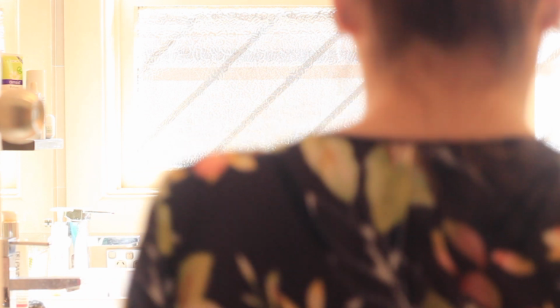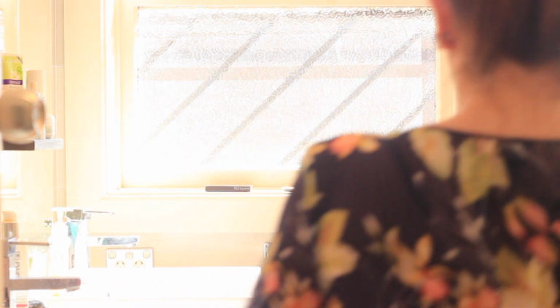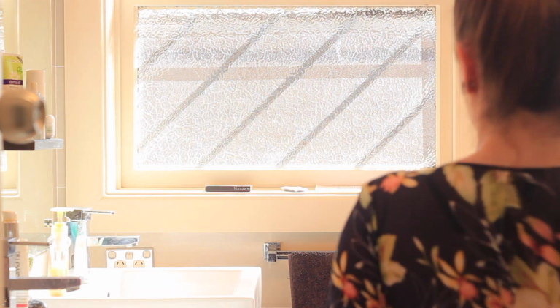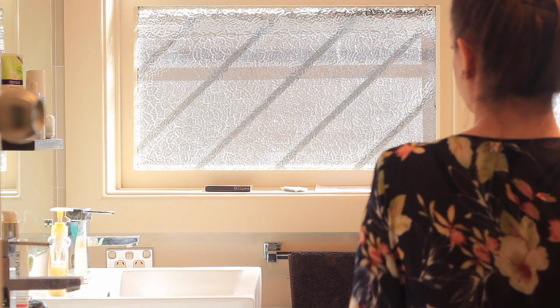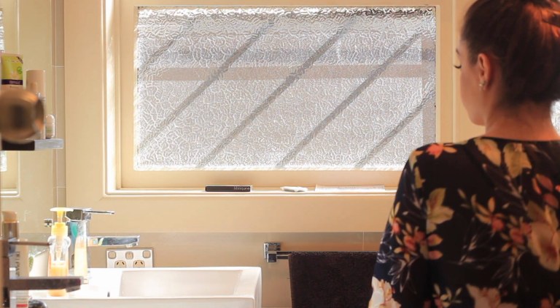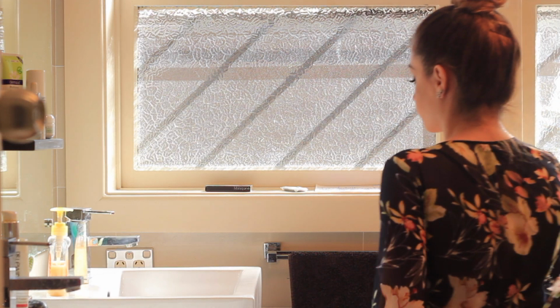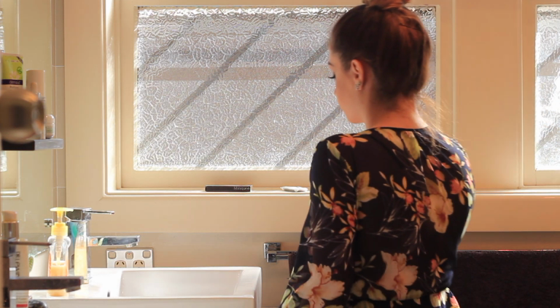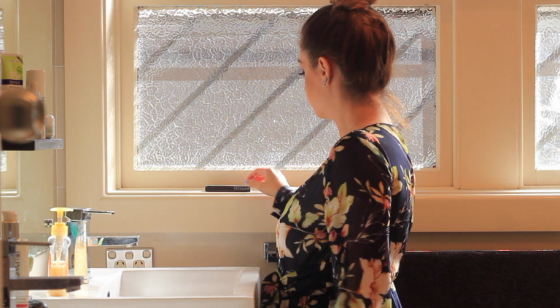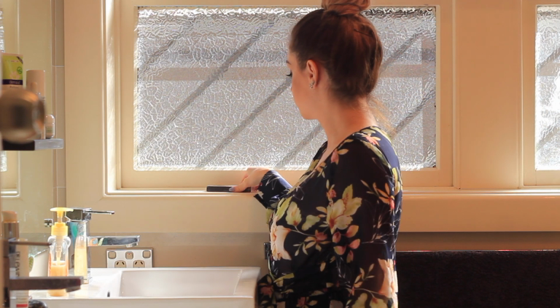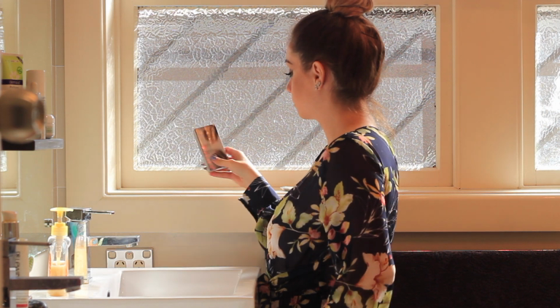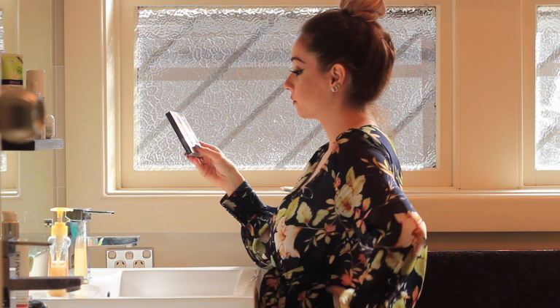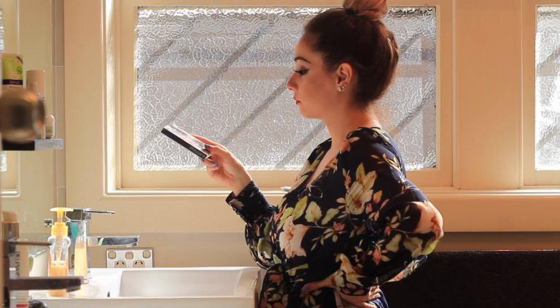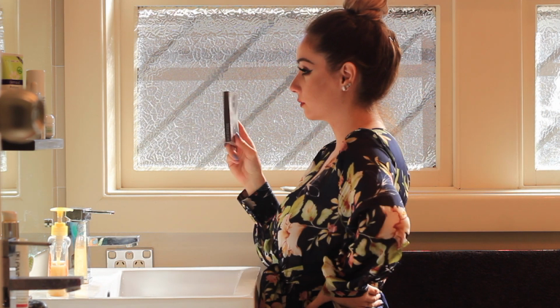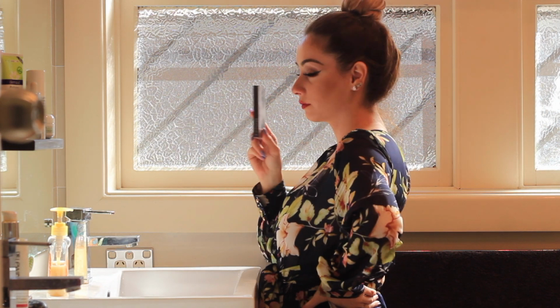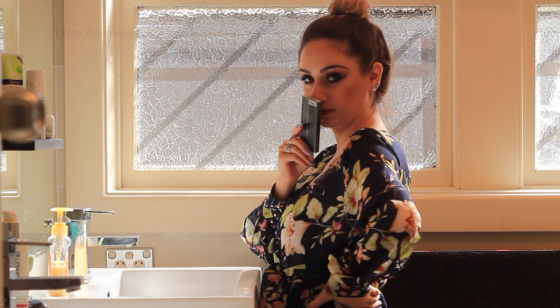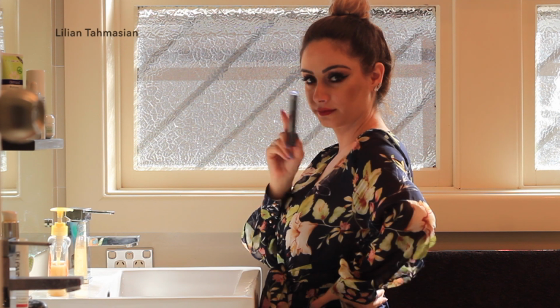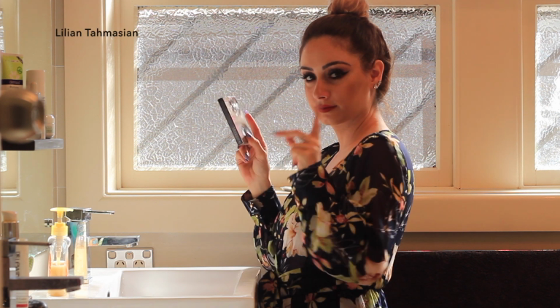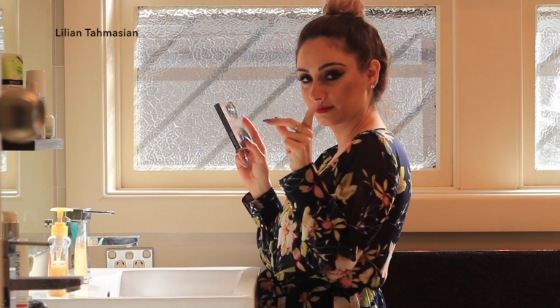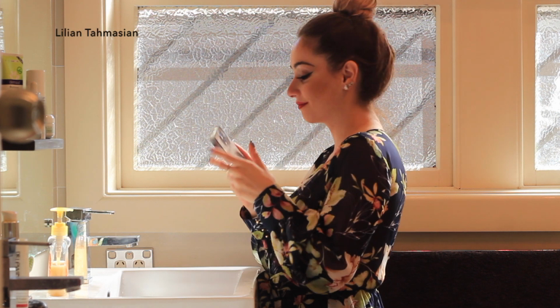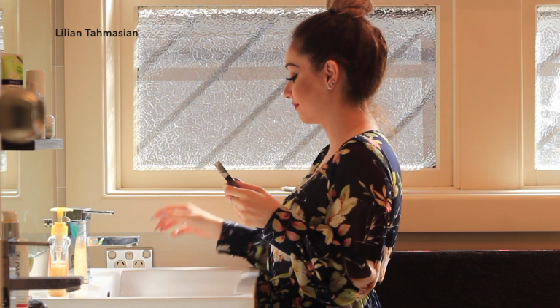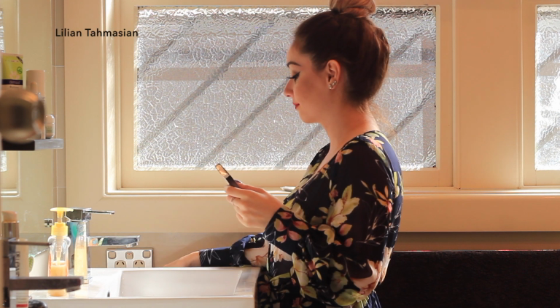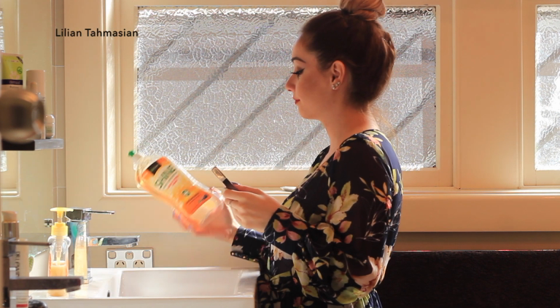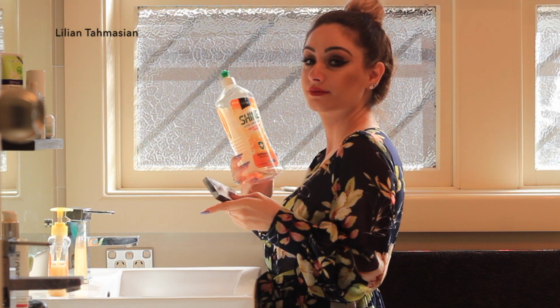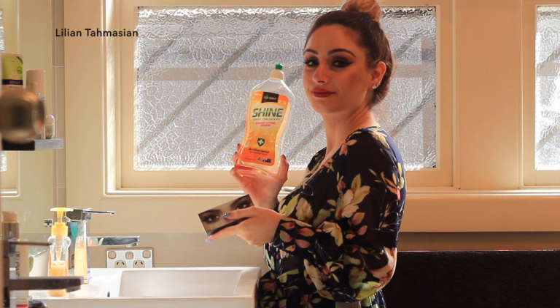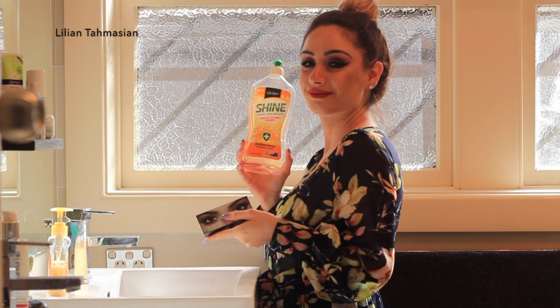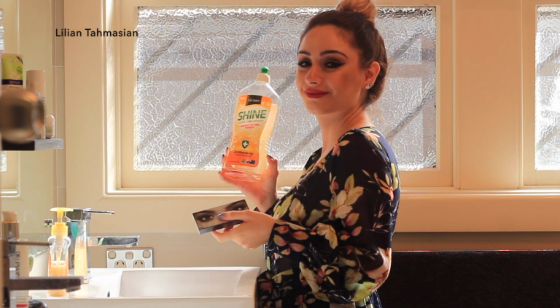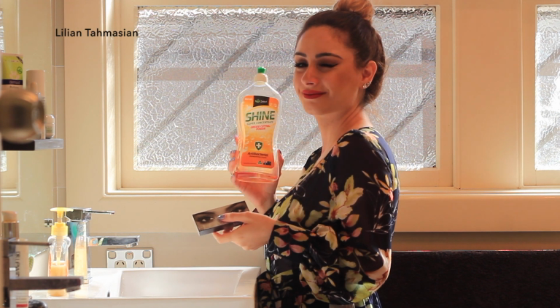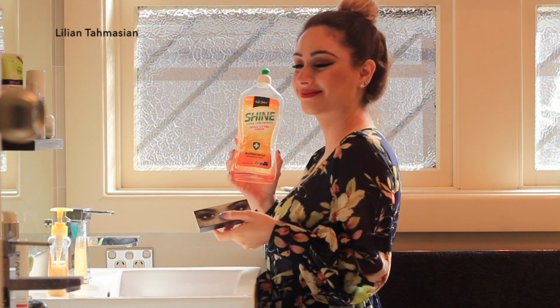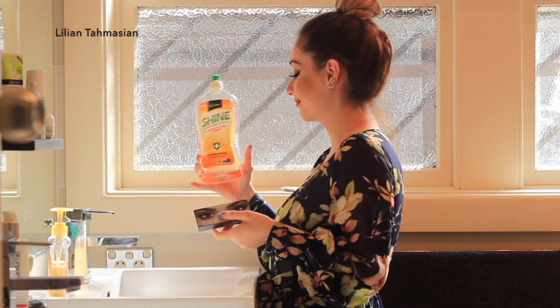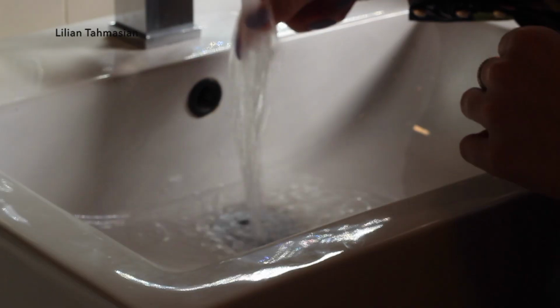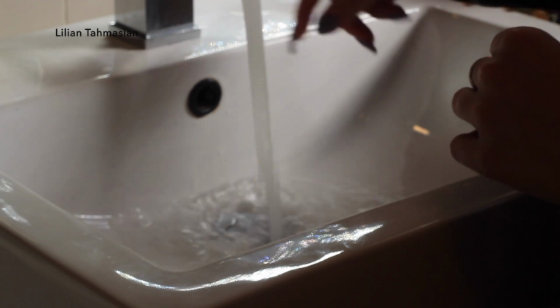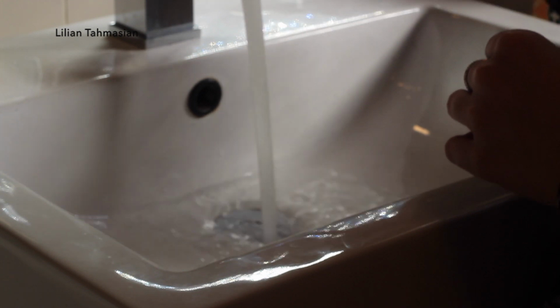Hi, my beauties, and welcome to these beauty hacks that every person needs in their lives. Now, we all wear eyelashes and sometimes we need to make more use out of them because they can be quite expensive.